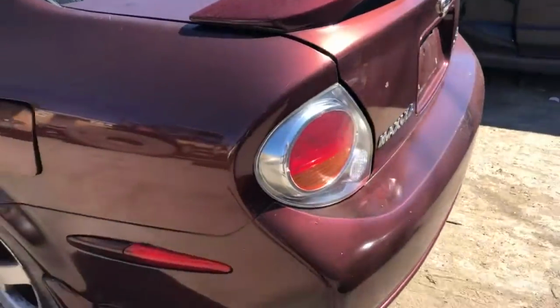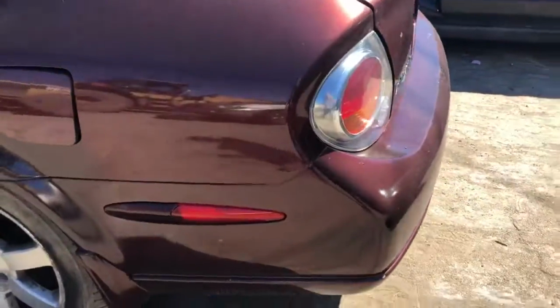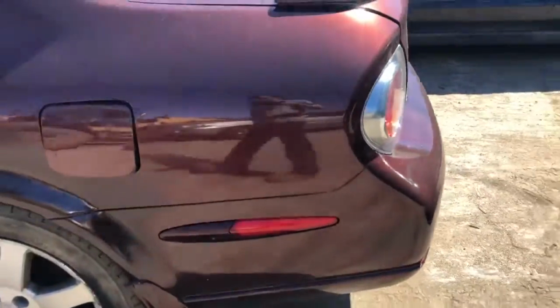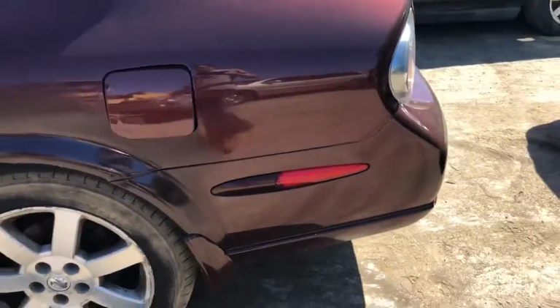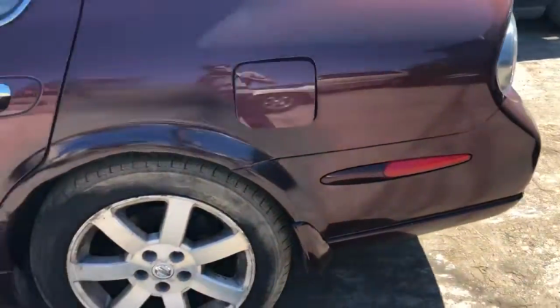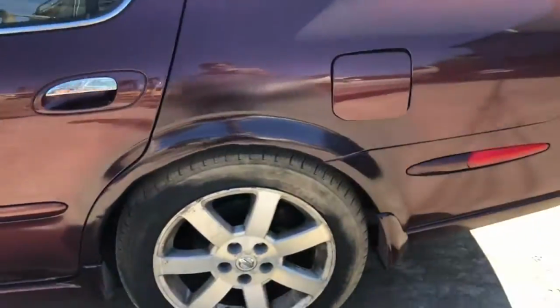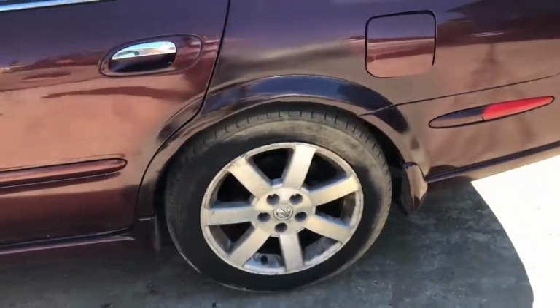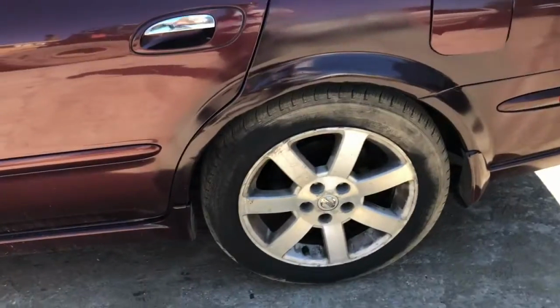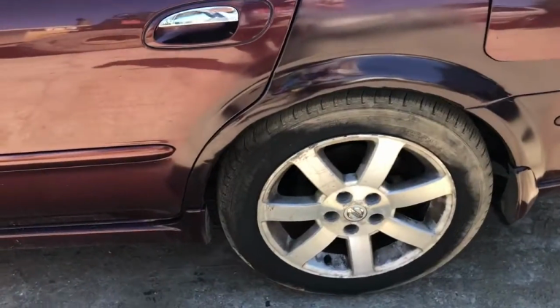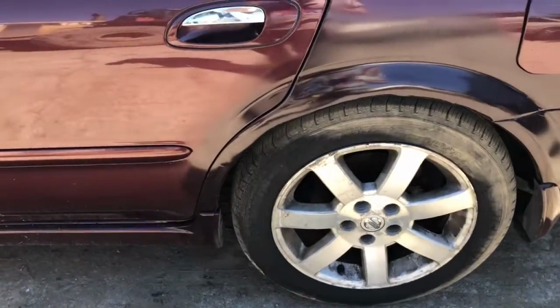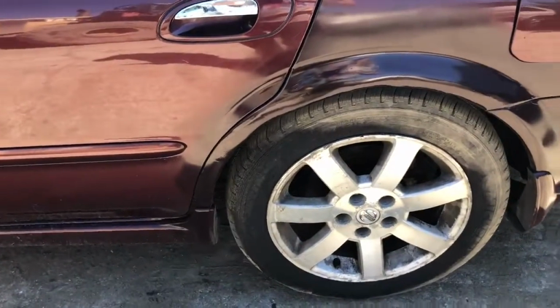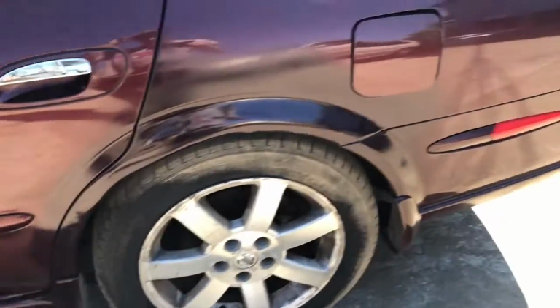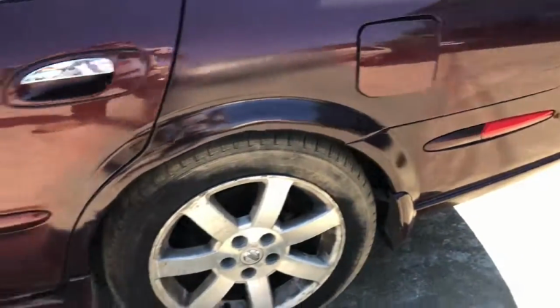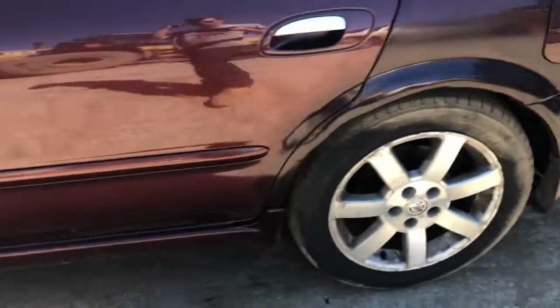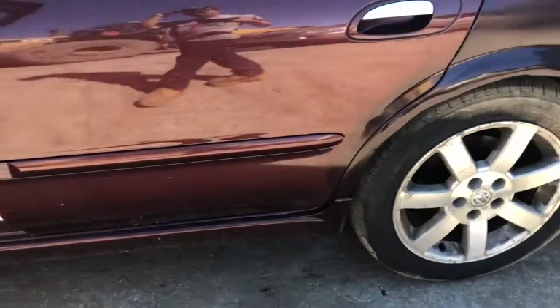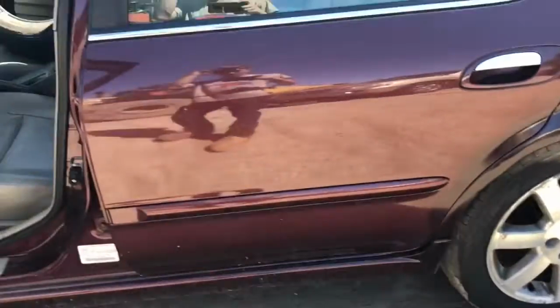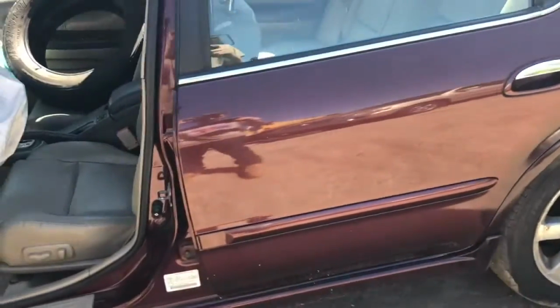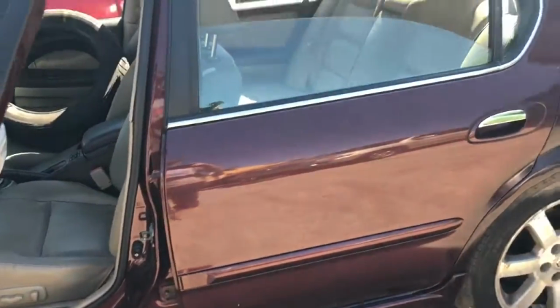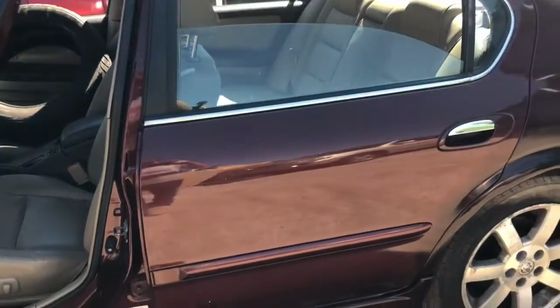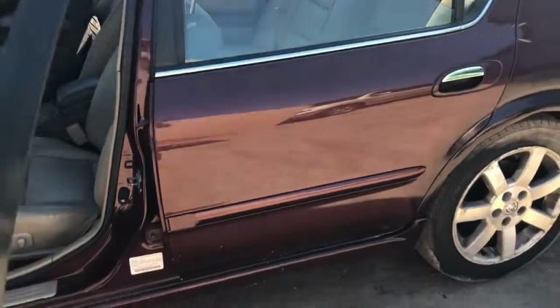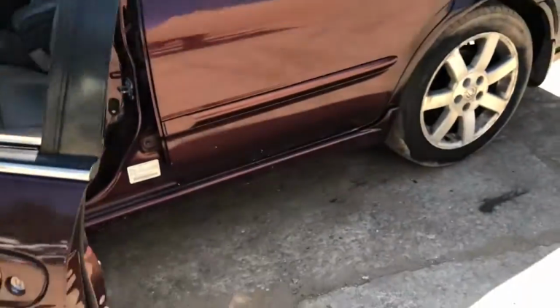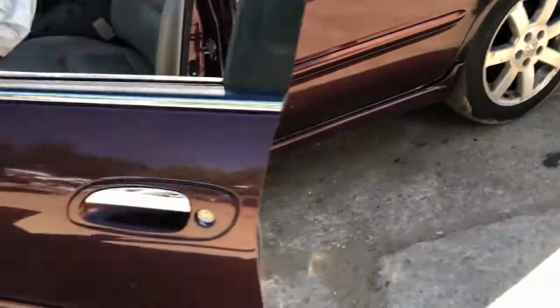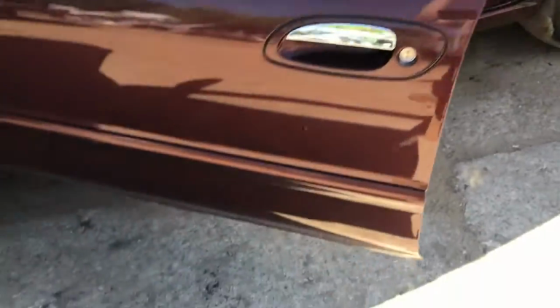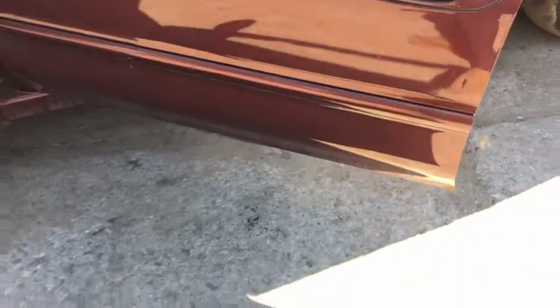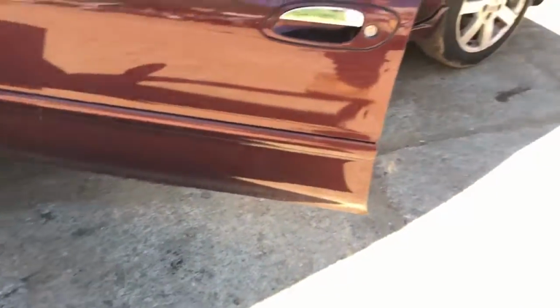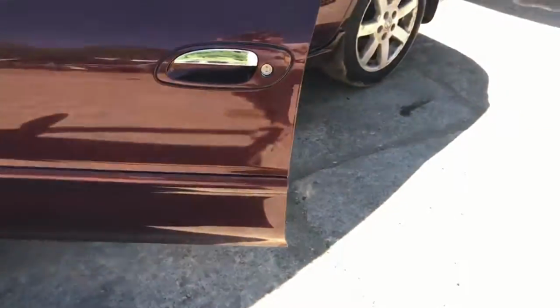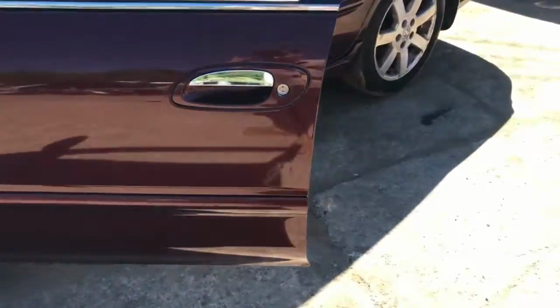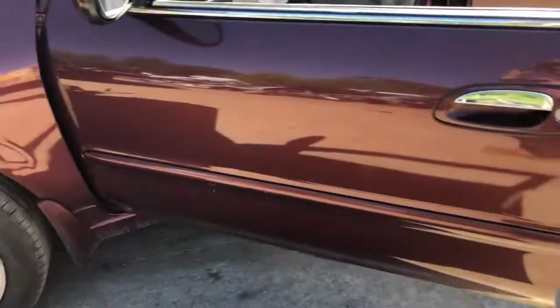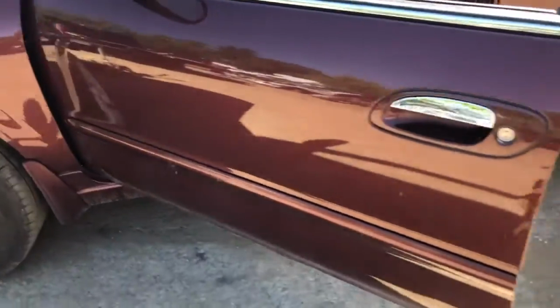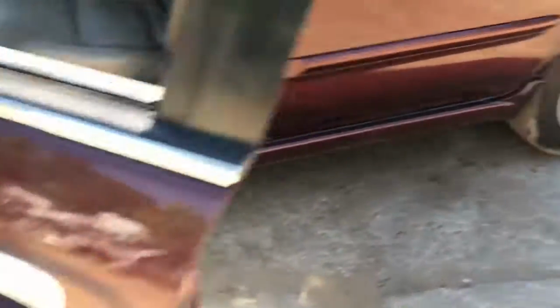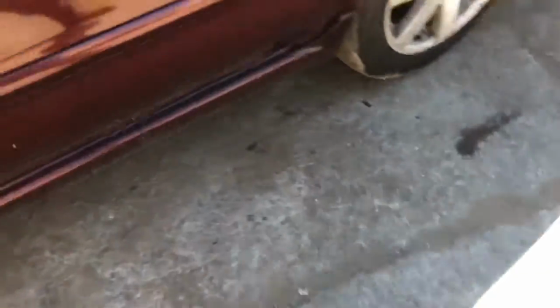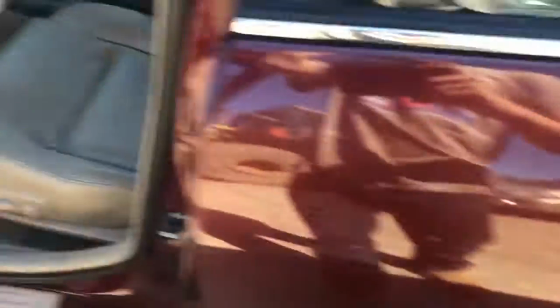Rear bumper scratched up. Really good taillight. Quarter panel on the driver's side looks like it's about to be resting or it just got kicked. Rear door, few parking lot dents. Front door, same thing.